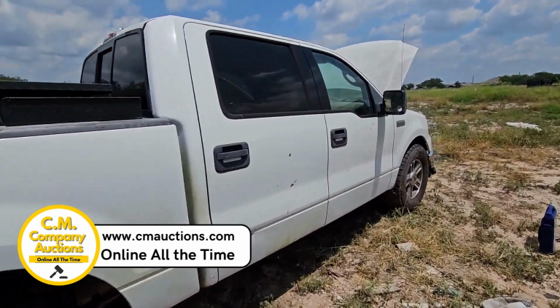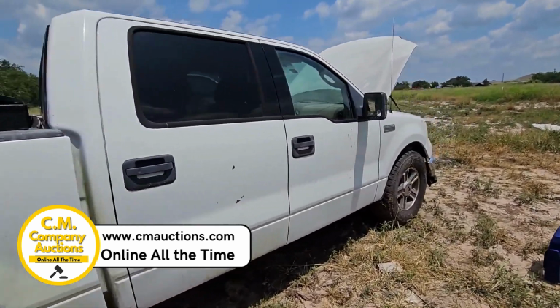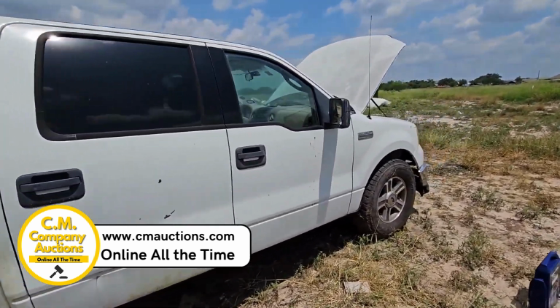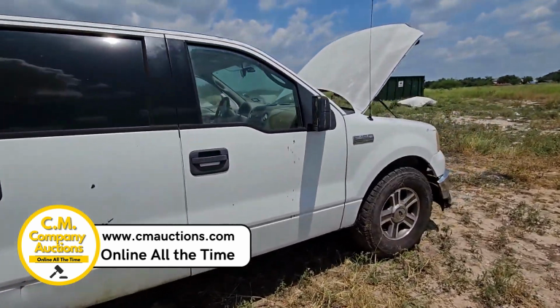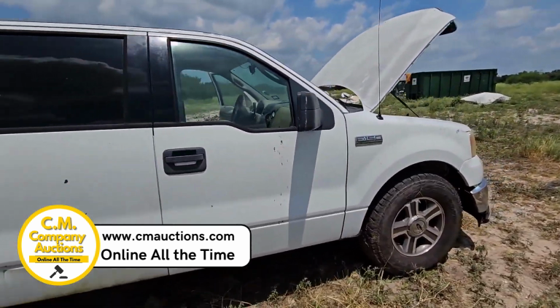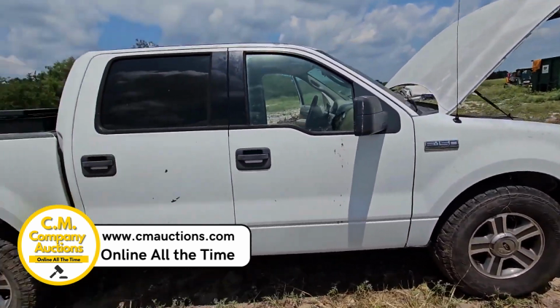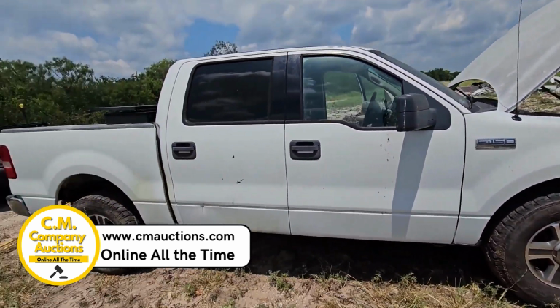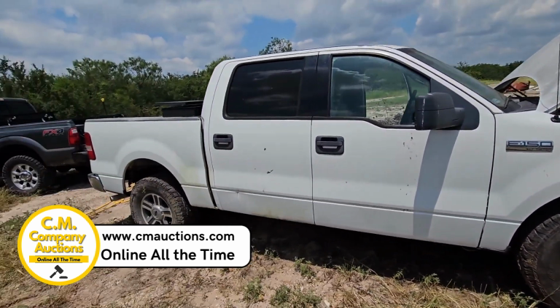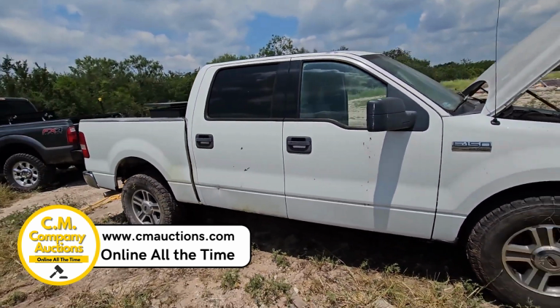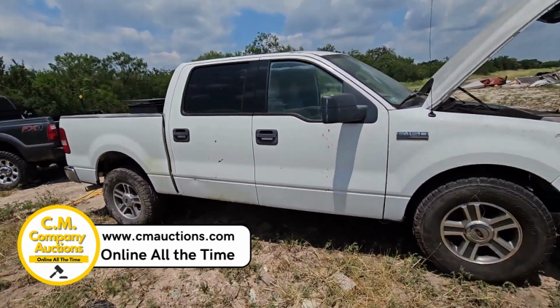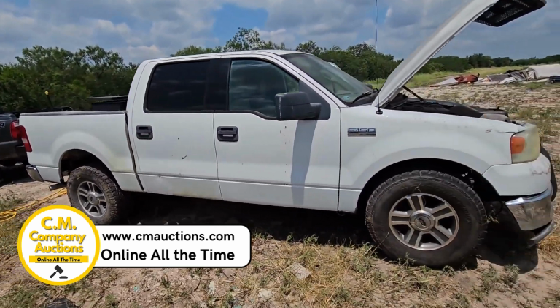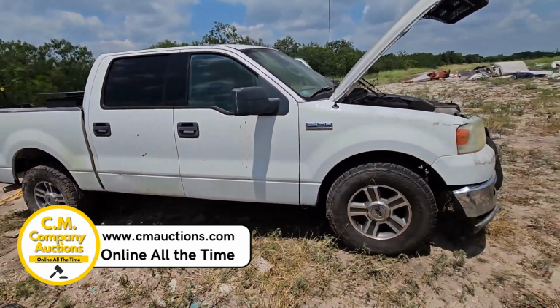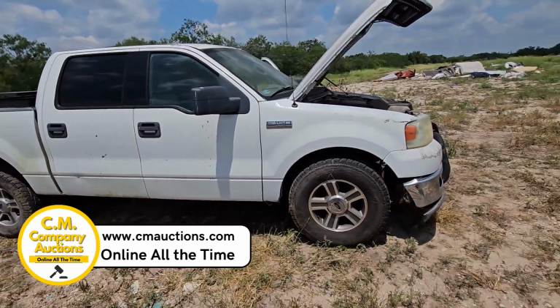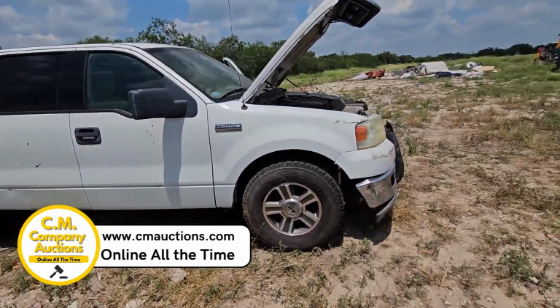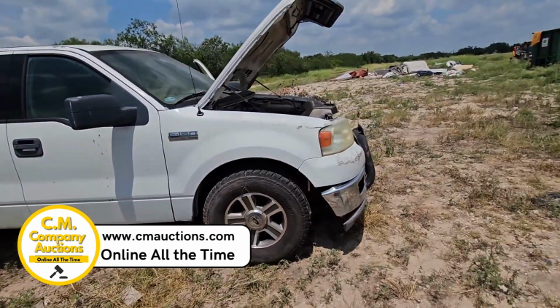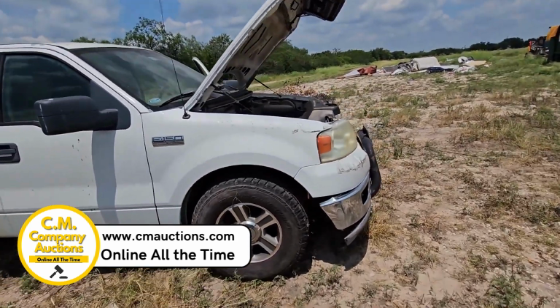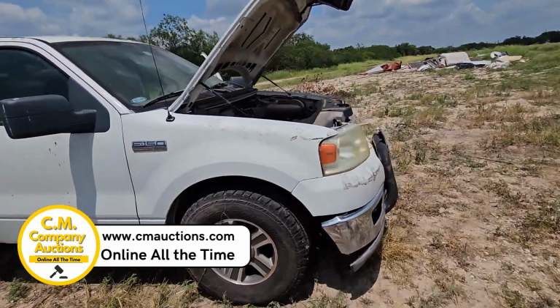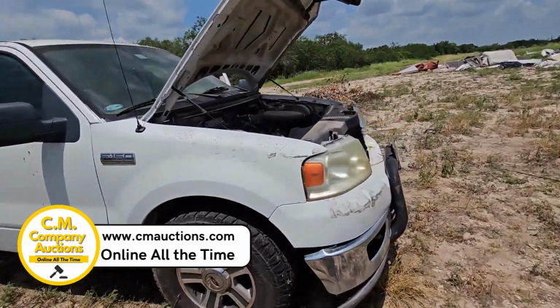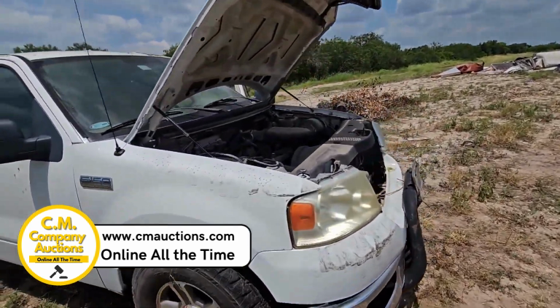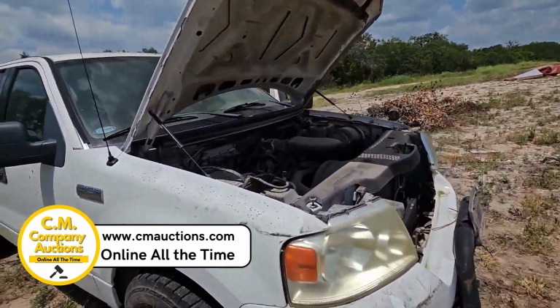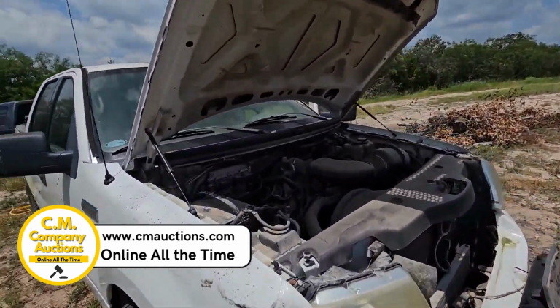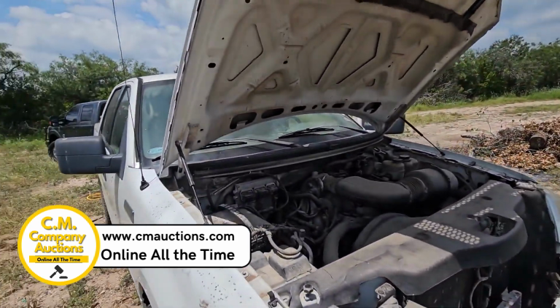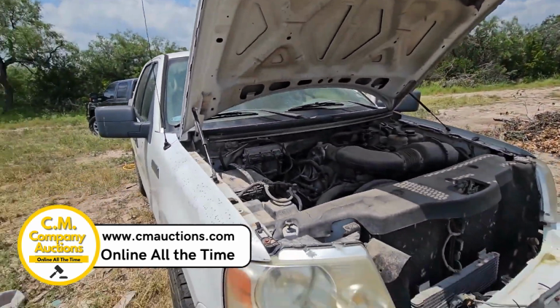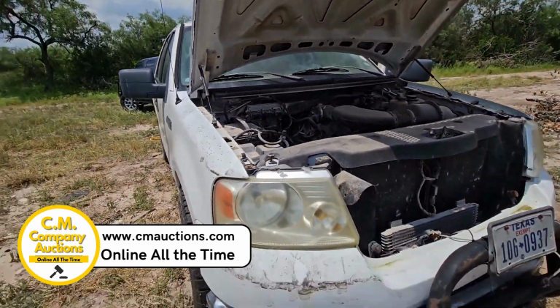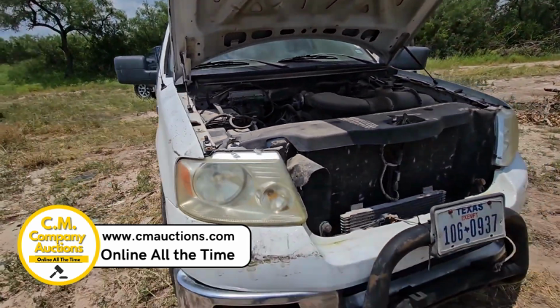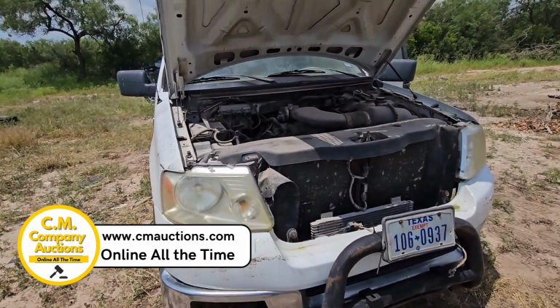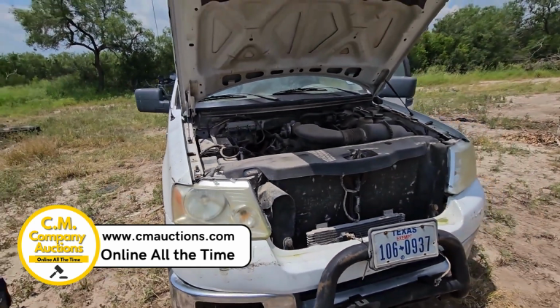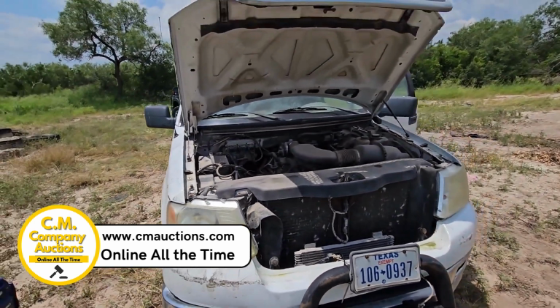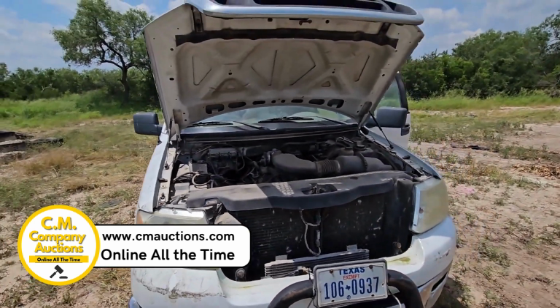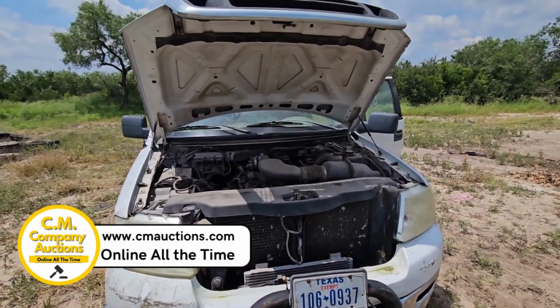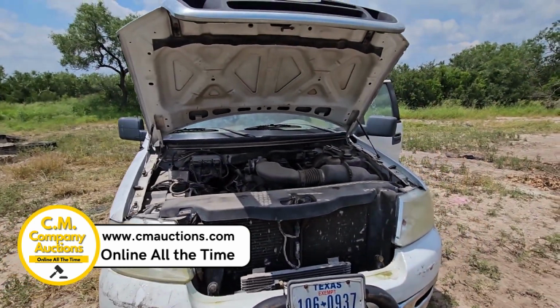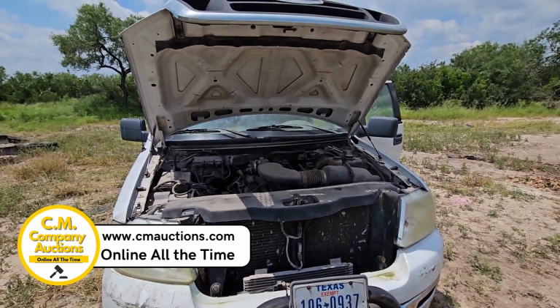Check it out online at cmauctions.com. No minimums, no reserves. We're online all the time. Check out this 2004 F-150 SuperCrew — aluminum wheels, XLT. Check it out online at cmauctions.com.